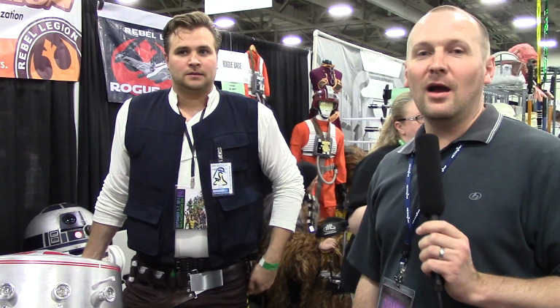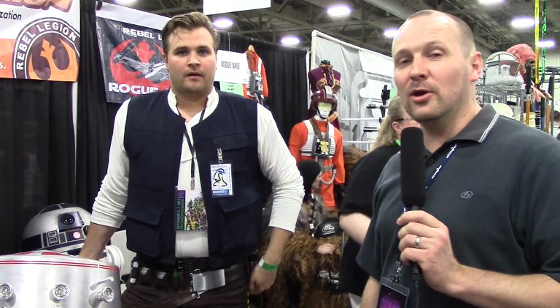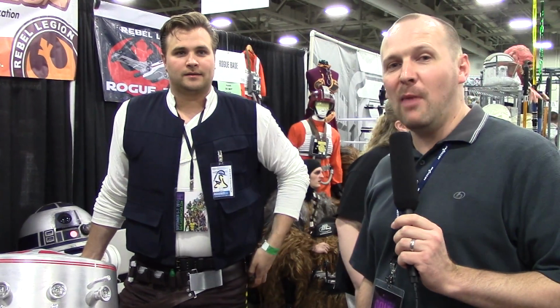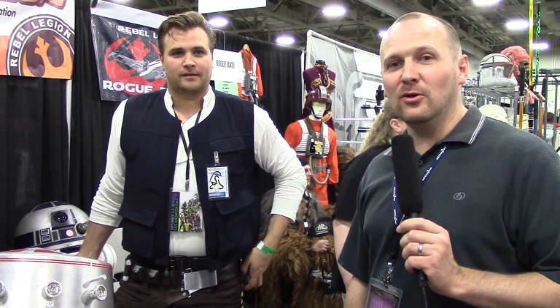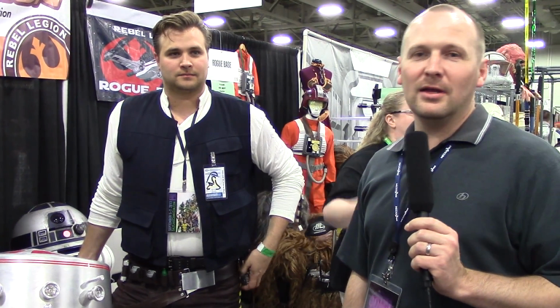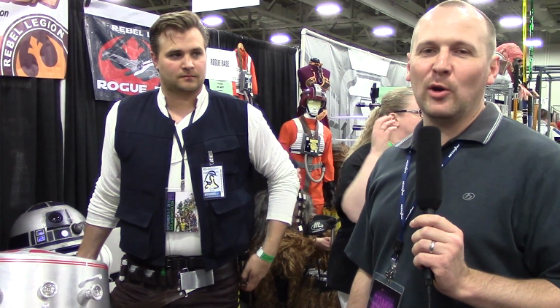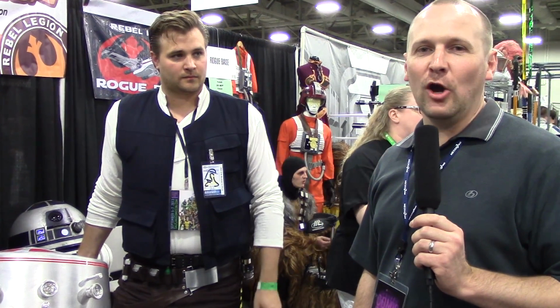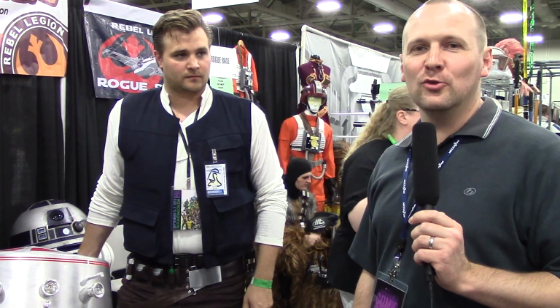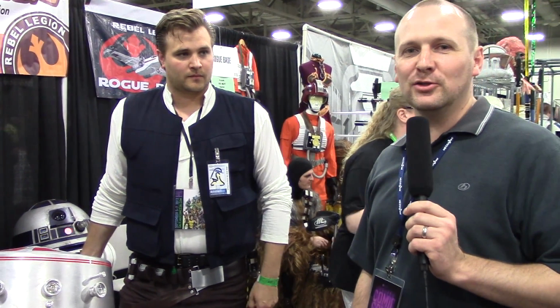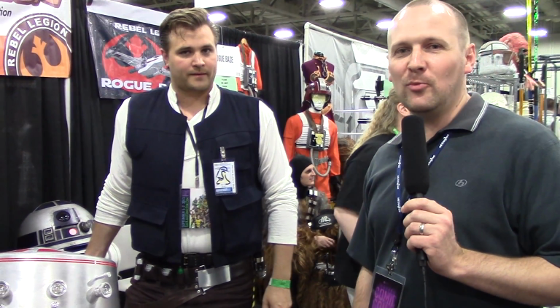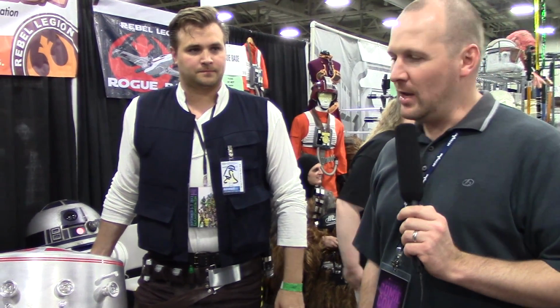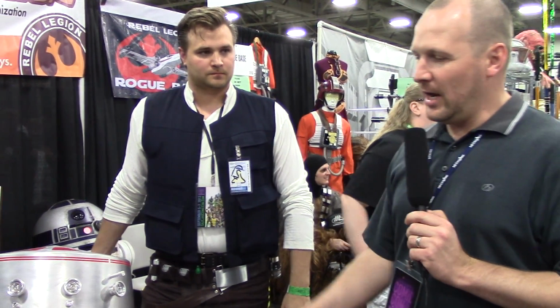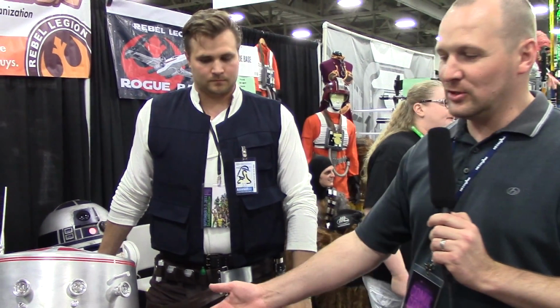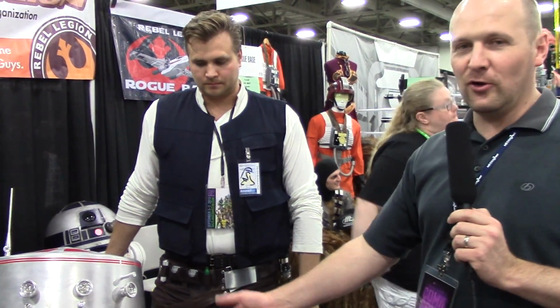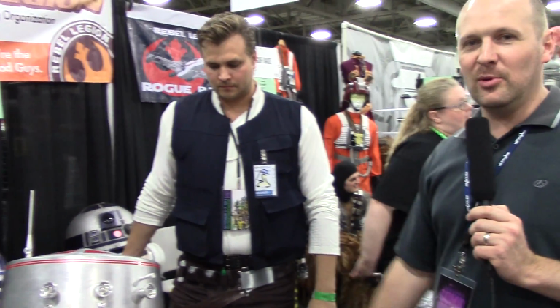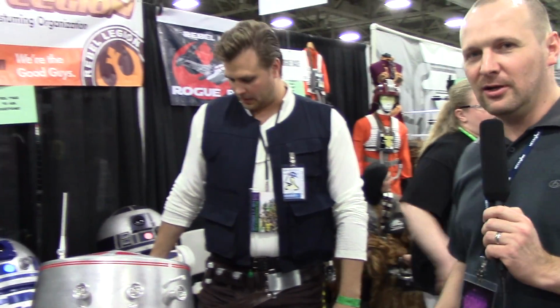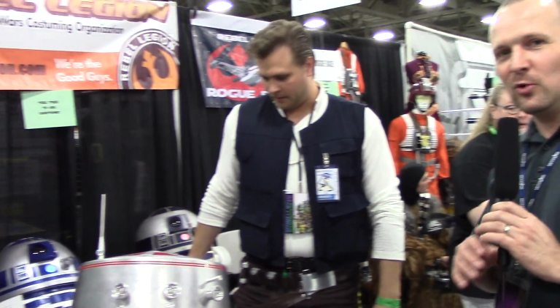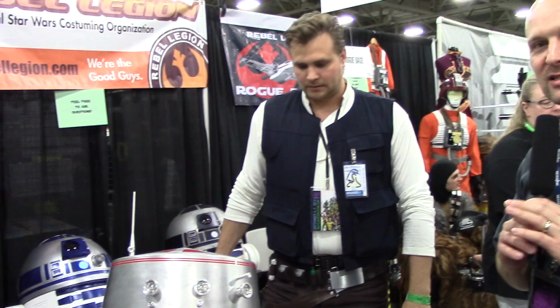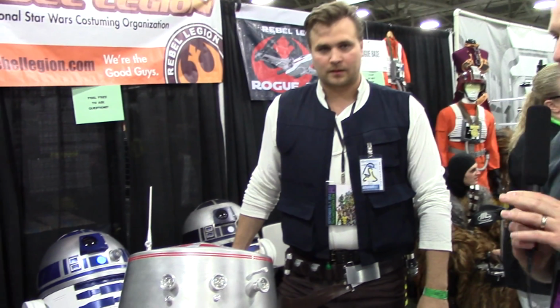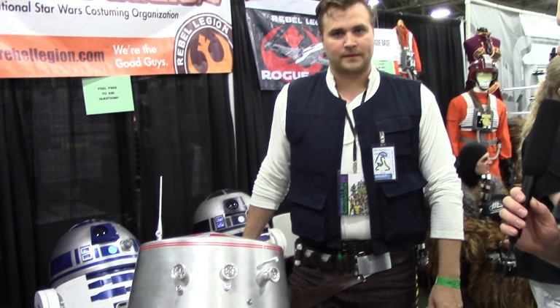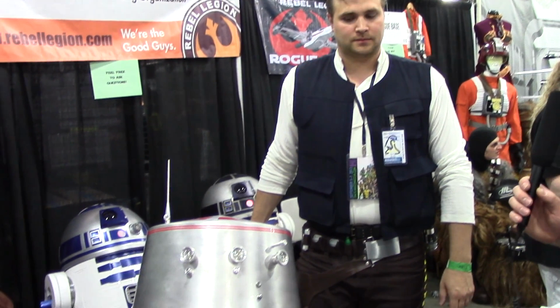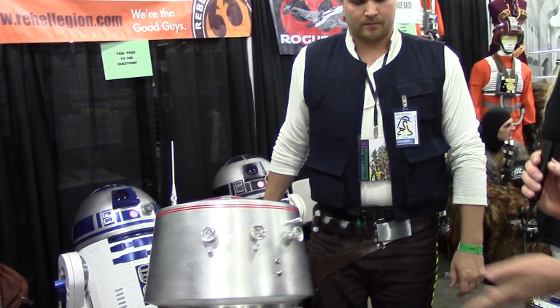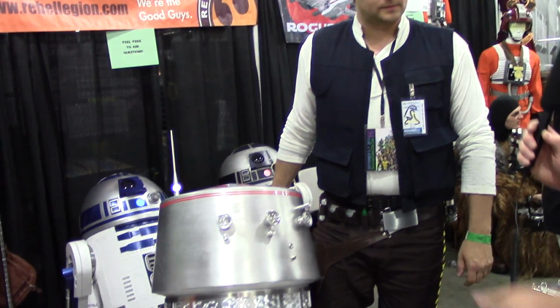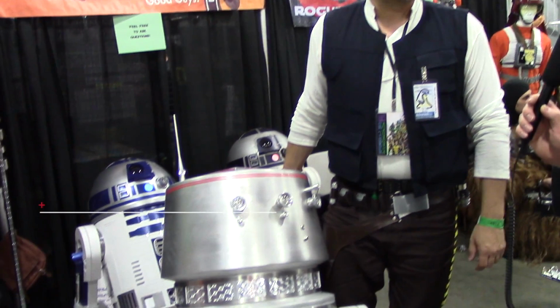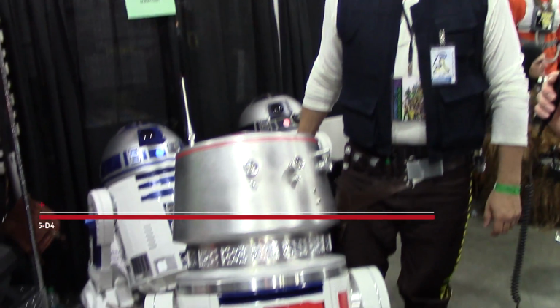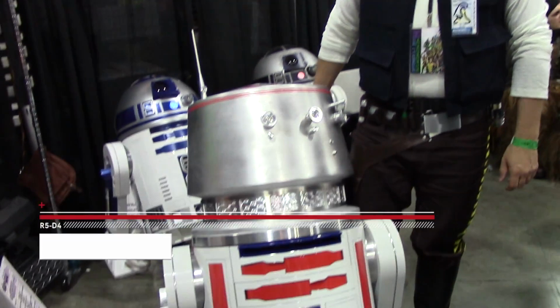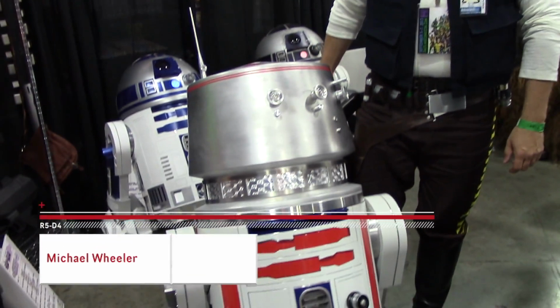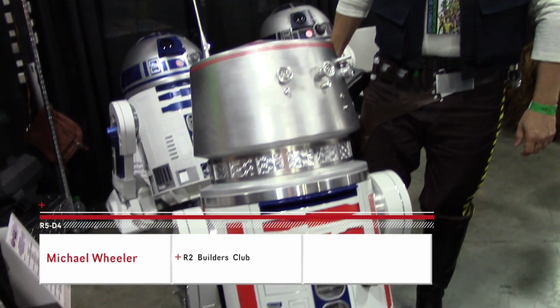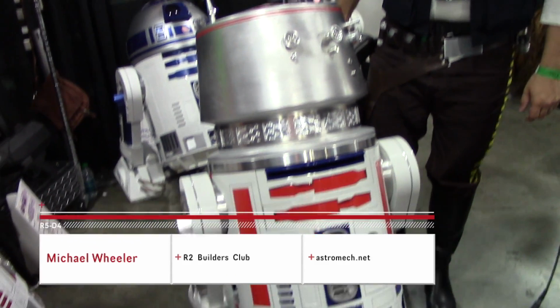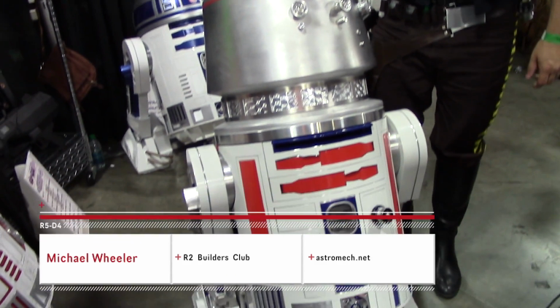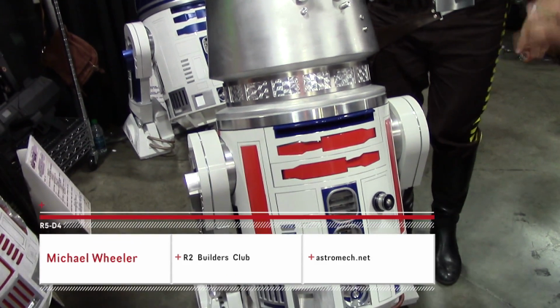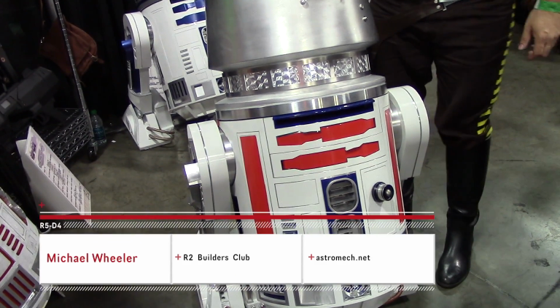Hi, we're here with Michael. He's part of the R2 Builders Group and this is a droid he built here and we're going to ask him a few questions about it. This is really amazing, and it's remote control.